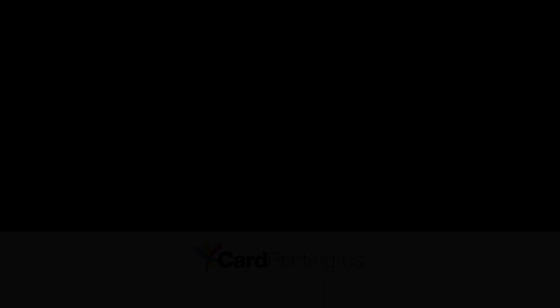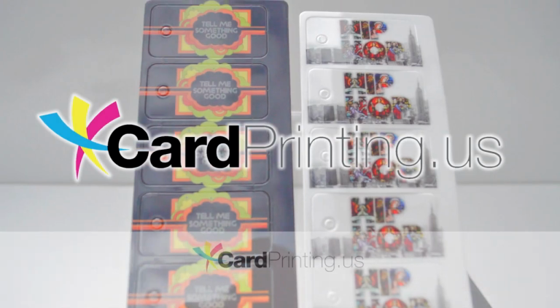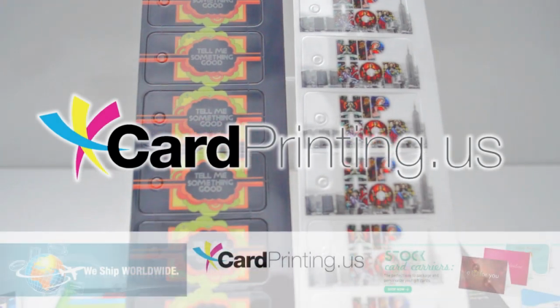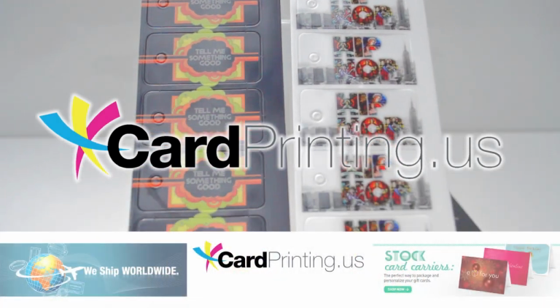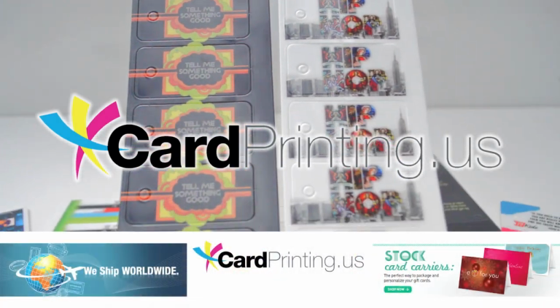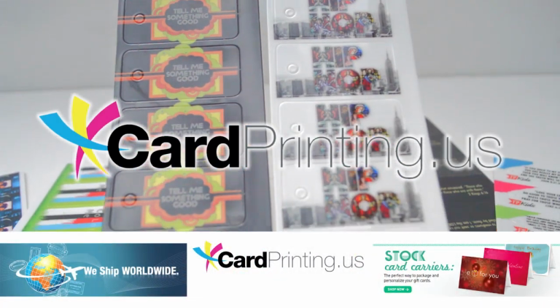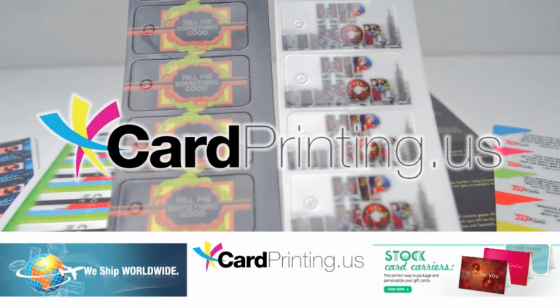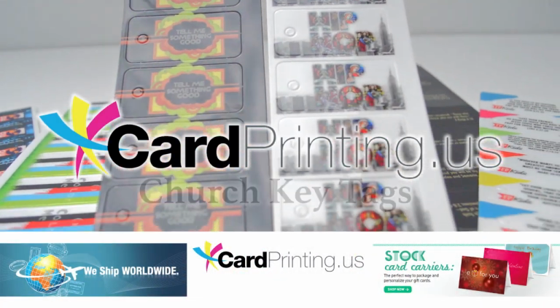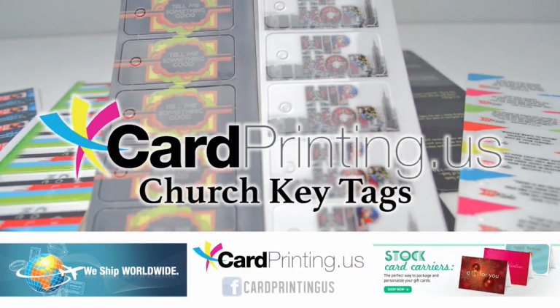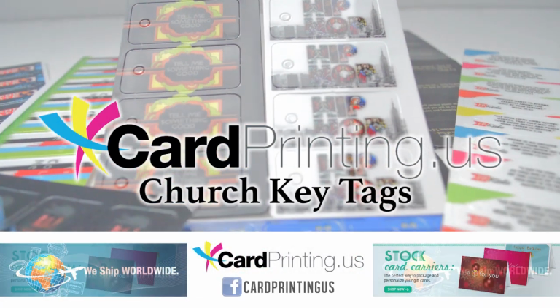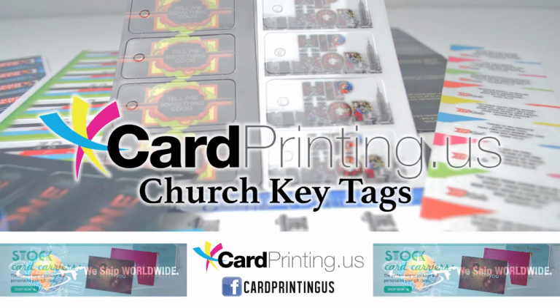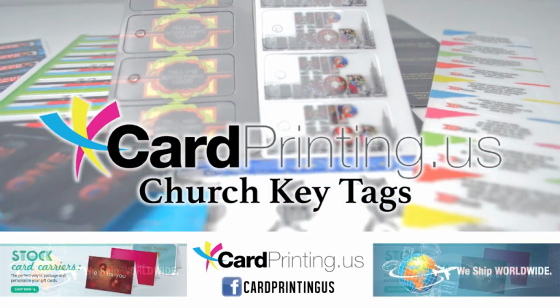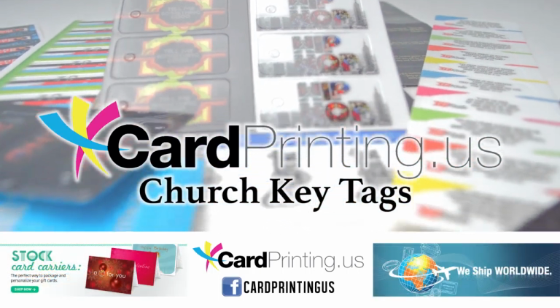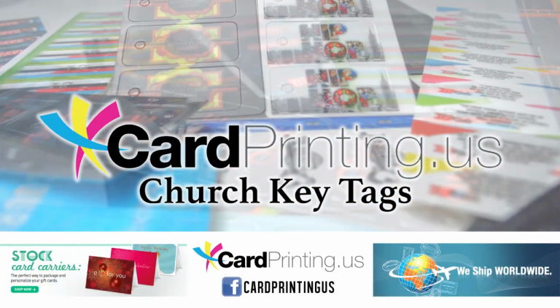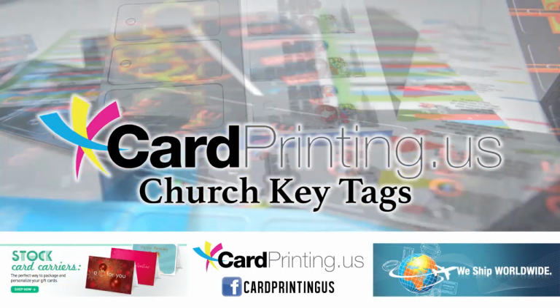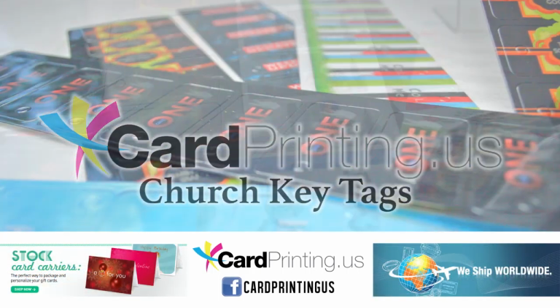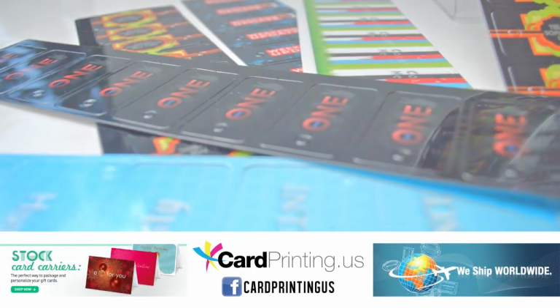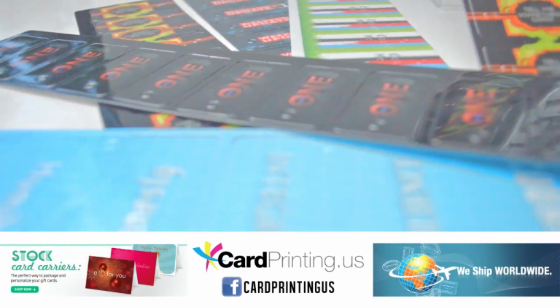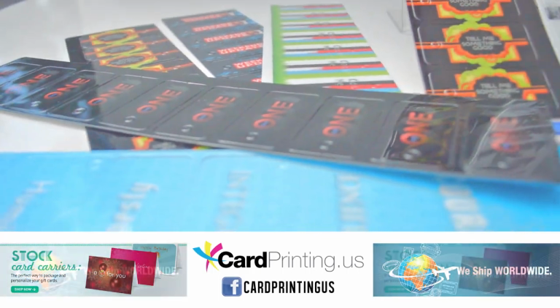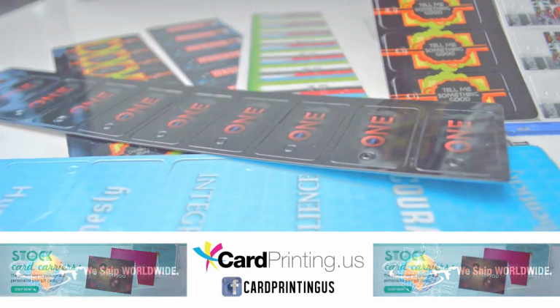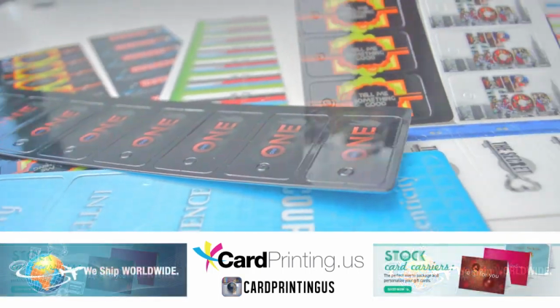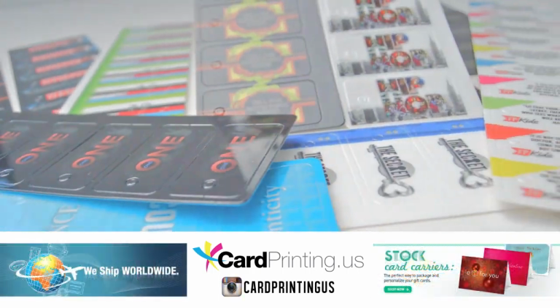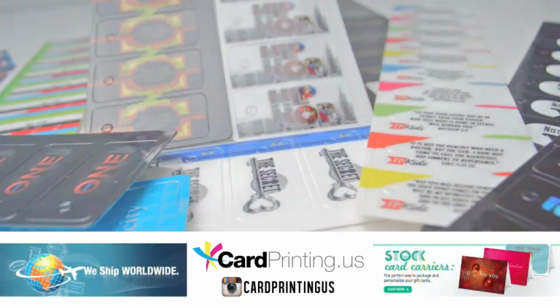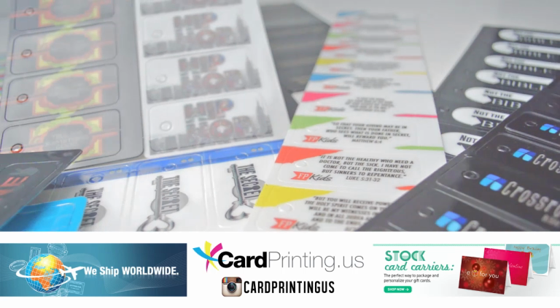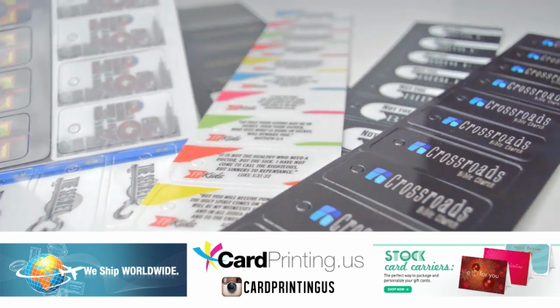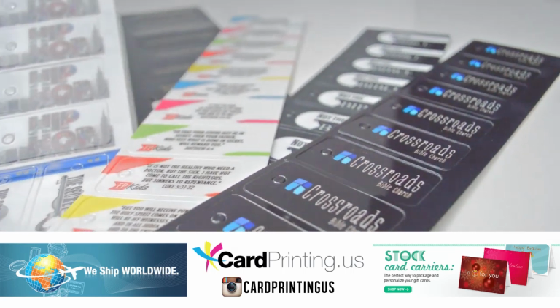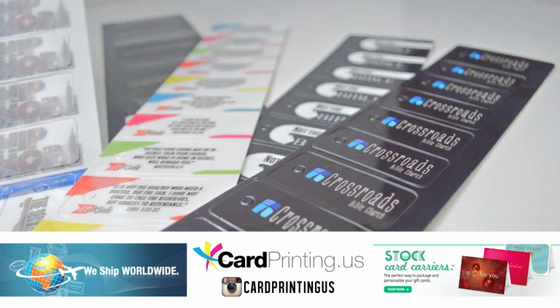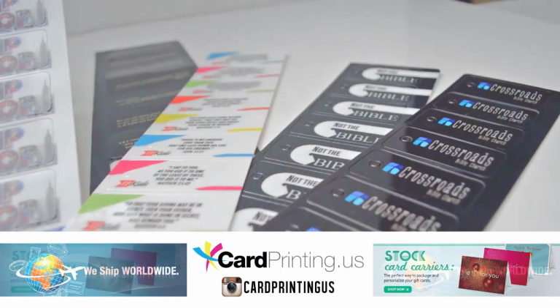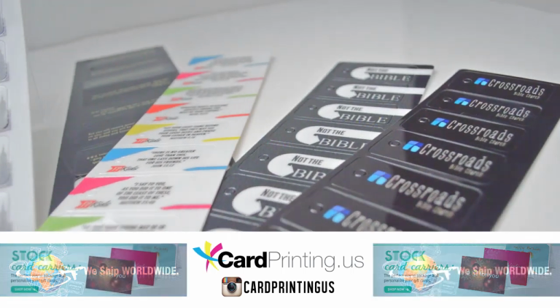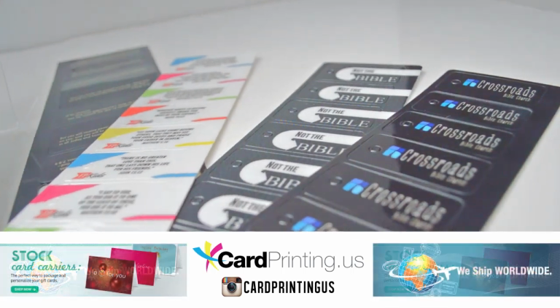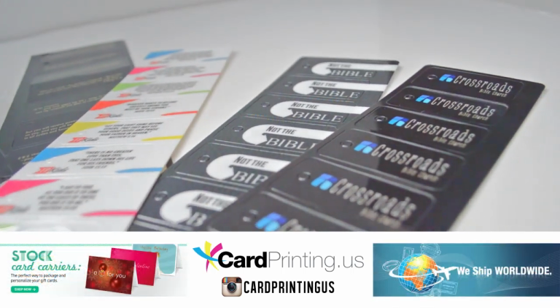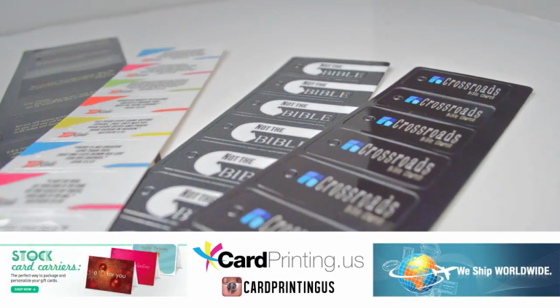Hi, I'm here with Telepack, Inc., and today we'll be displaying our church key tags. Key tags make a budget-friendly promotional item. Here at Telepack, all of our plastic key tags come with a load of features that may surprise you.